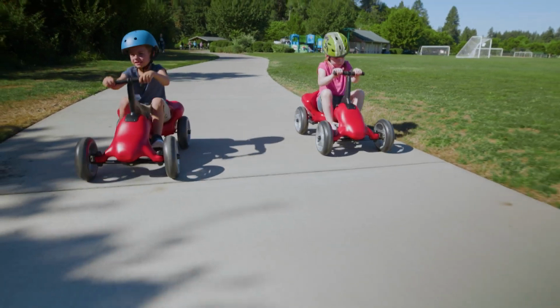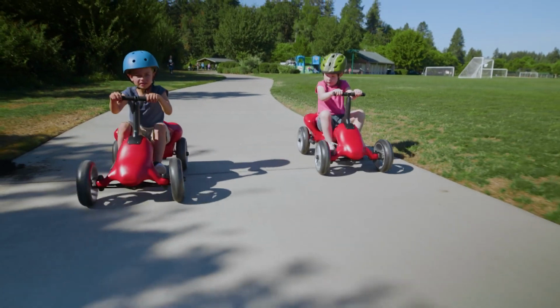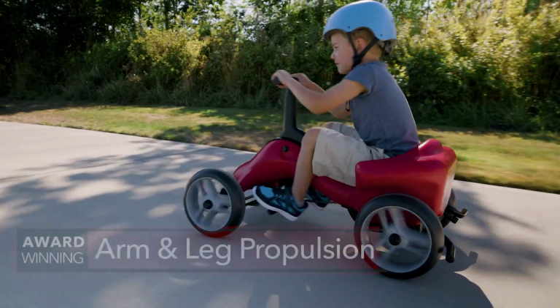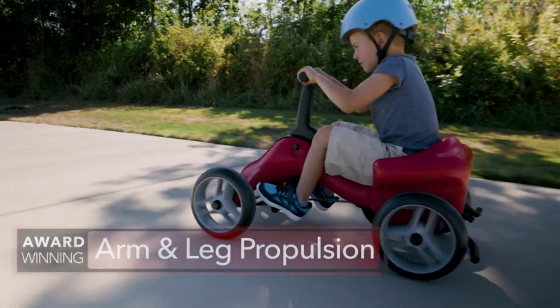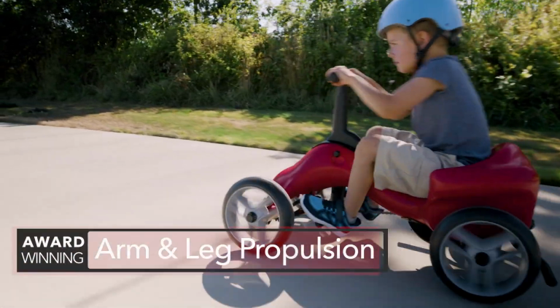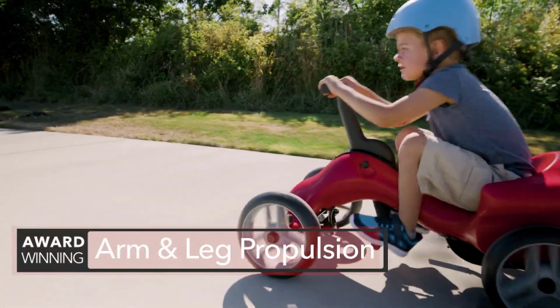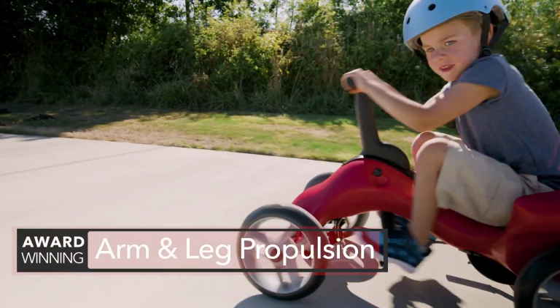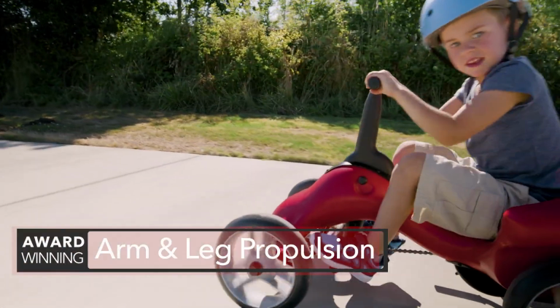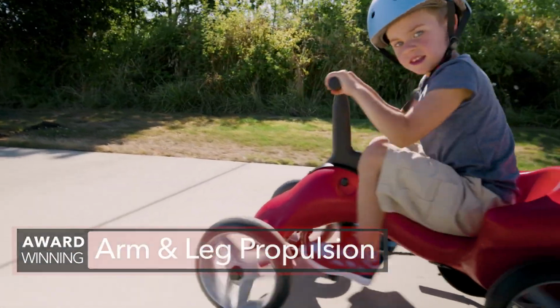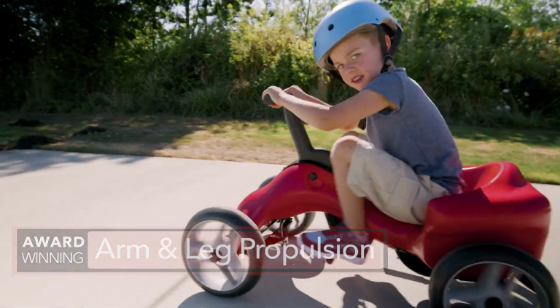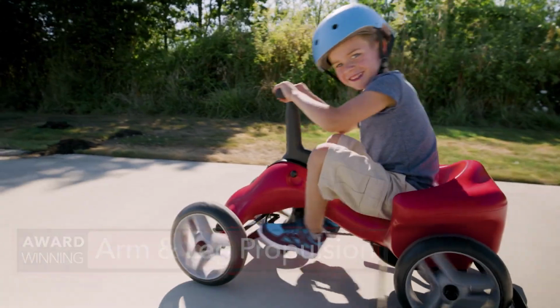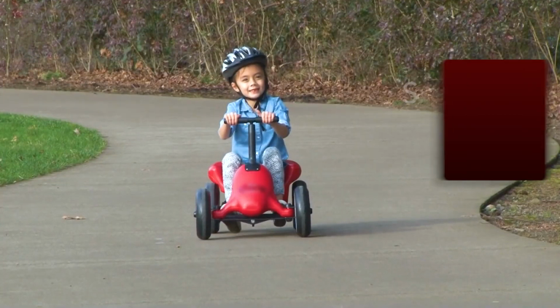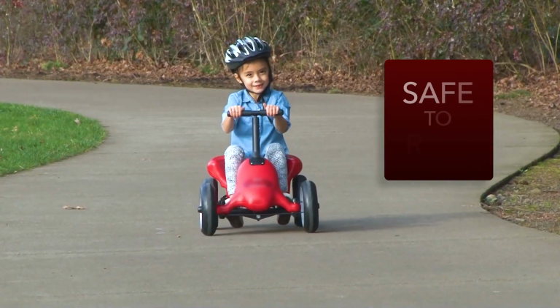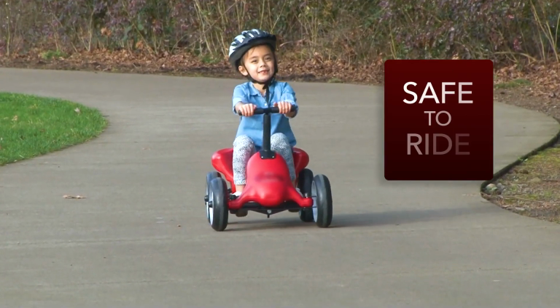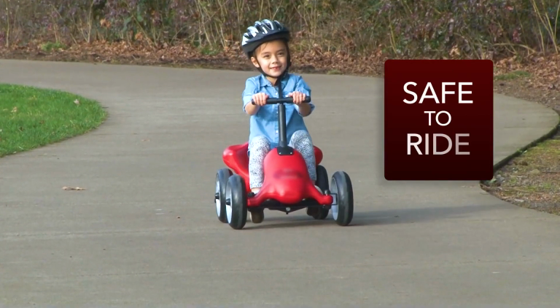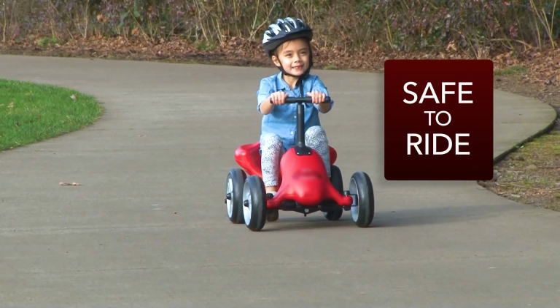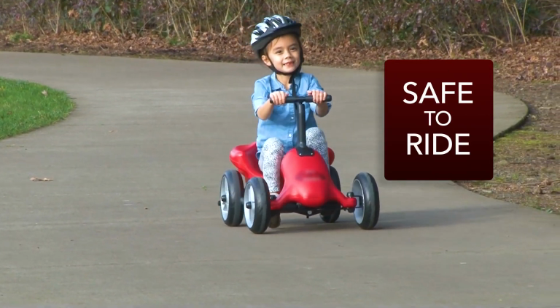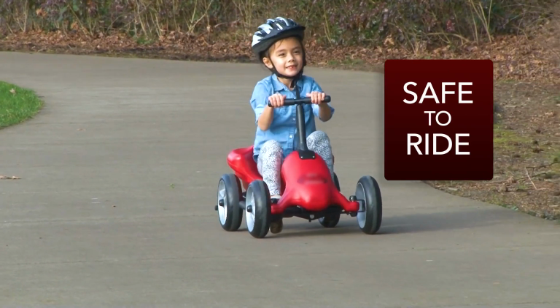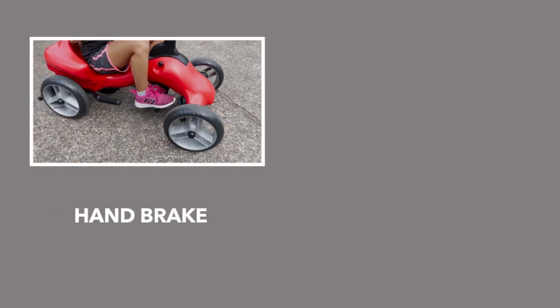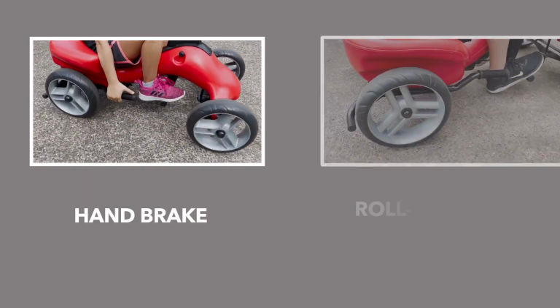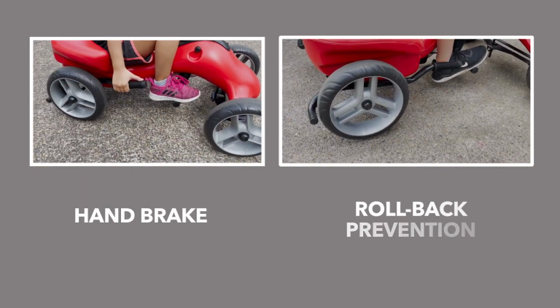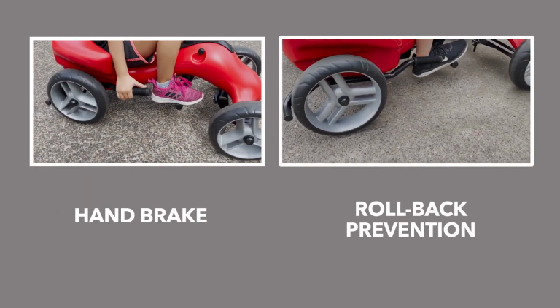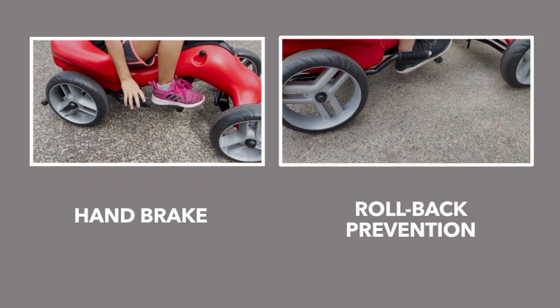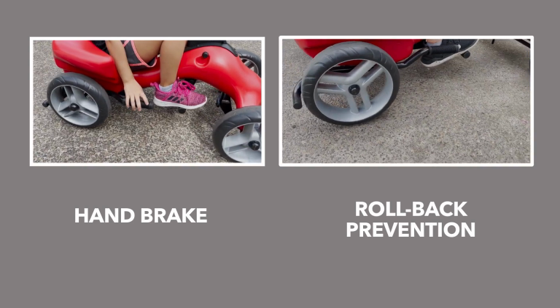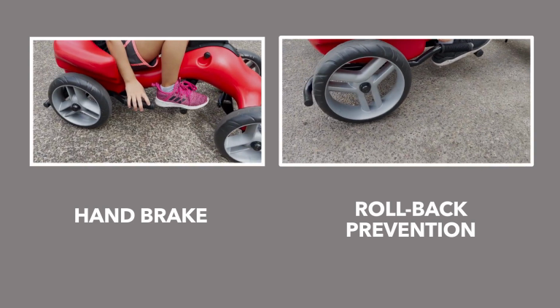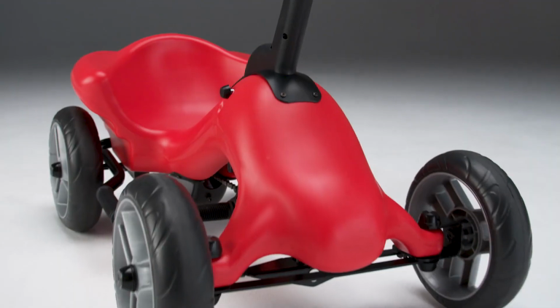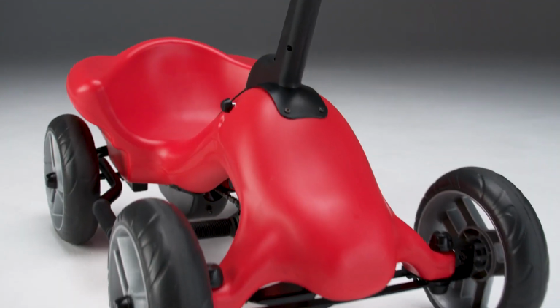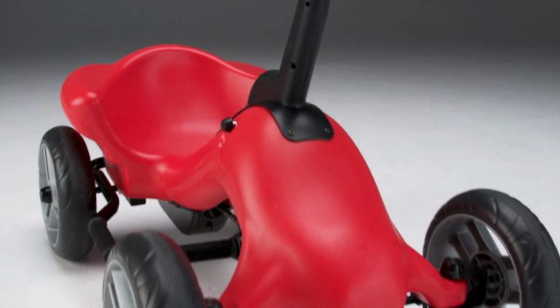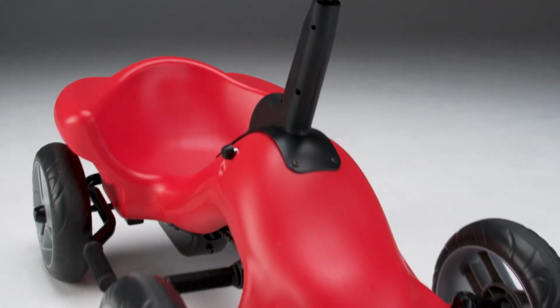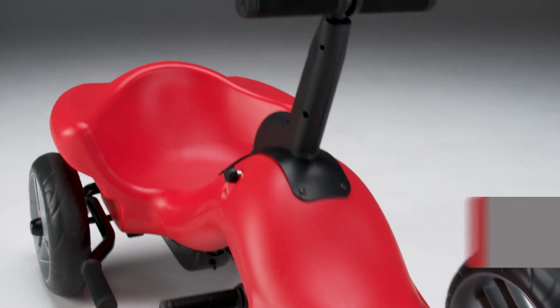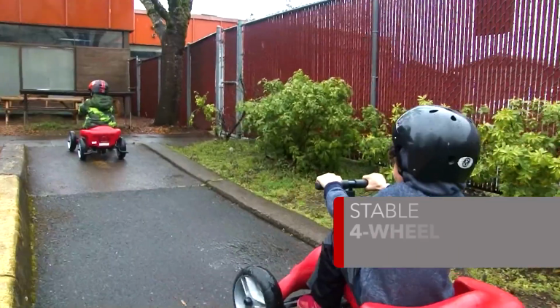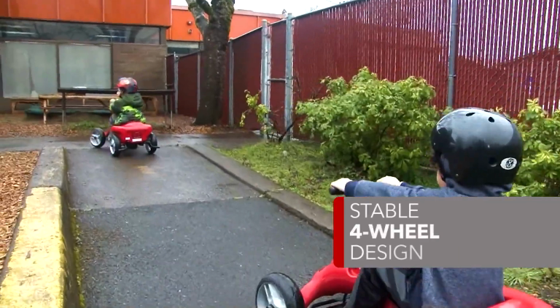This model features our award-winning patented arm and leg propulsion system. The Kinder is safe for kids to ride. There's a handbrake, a mechanism to prevent rolling backwards, protection from pinch points, and a stable four-wheel design.